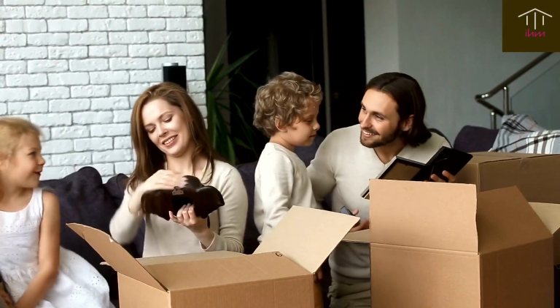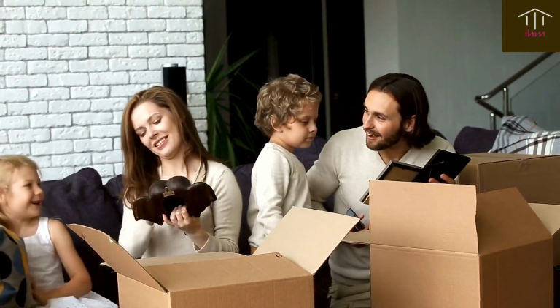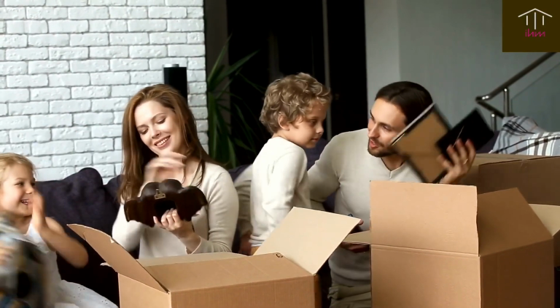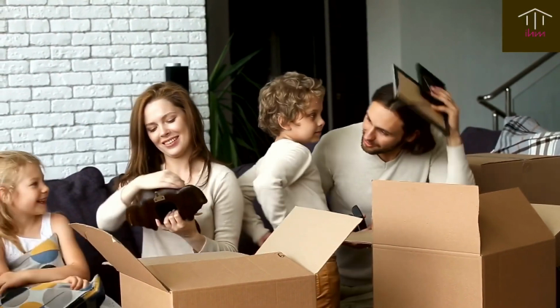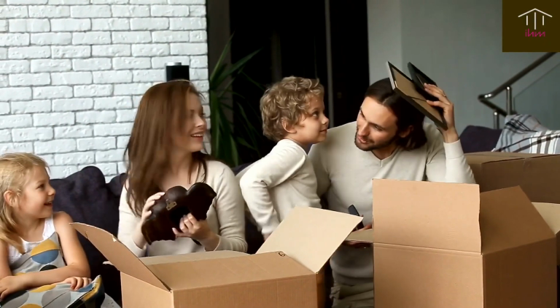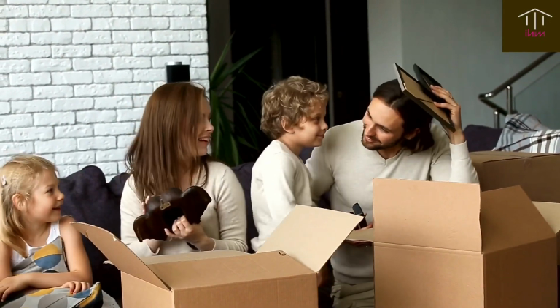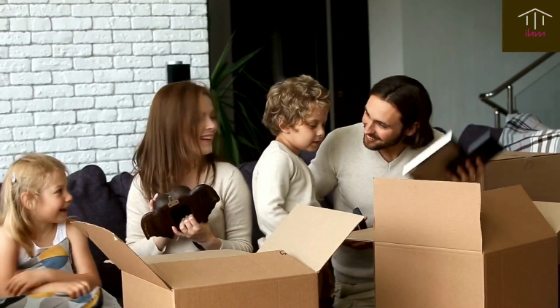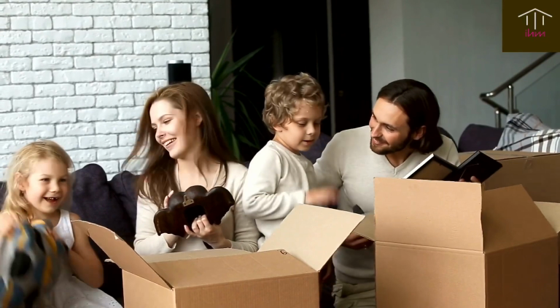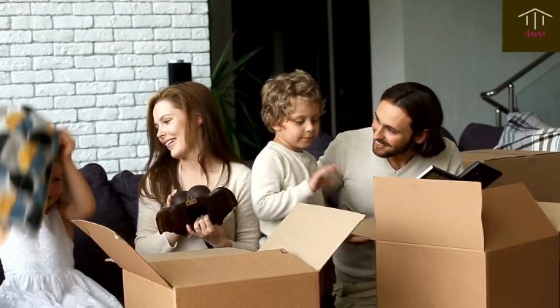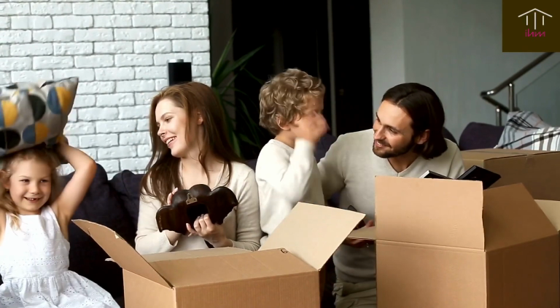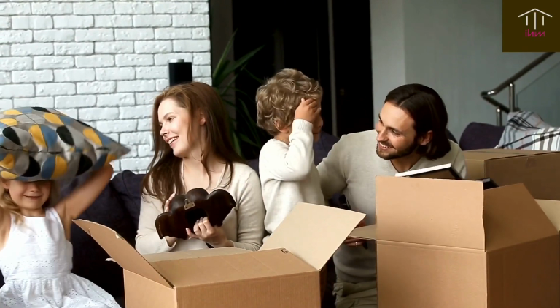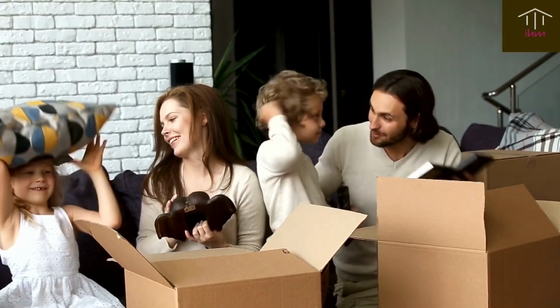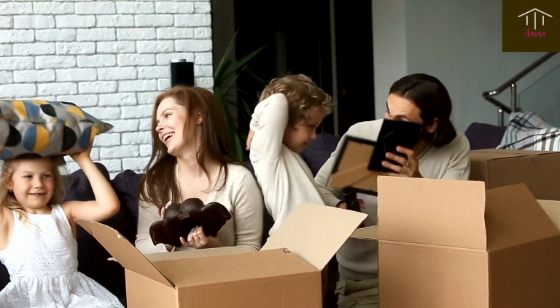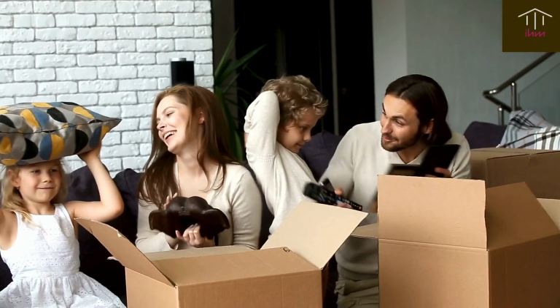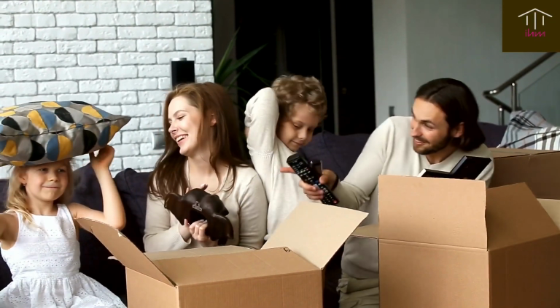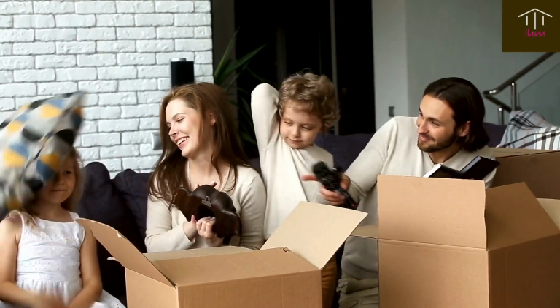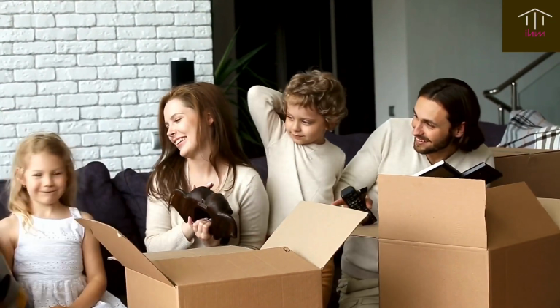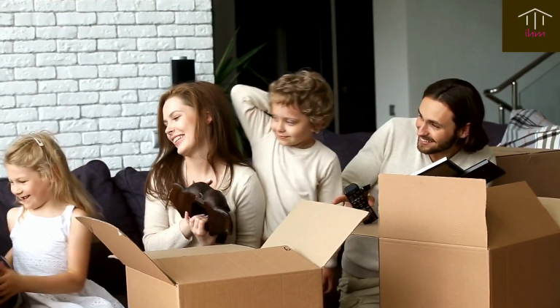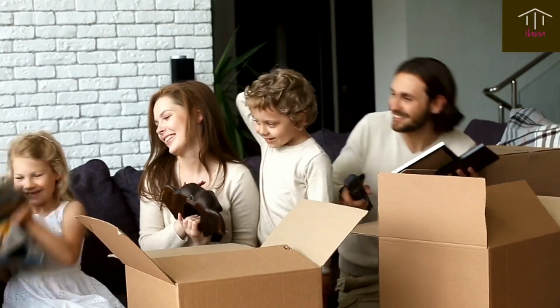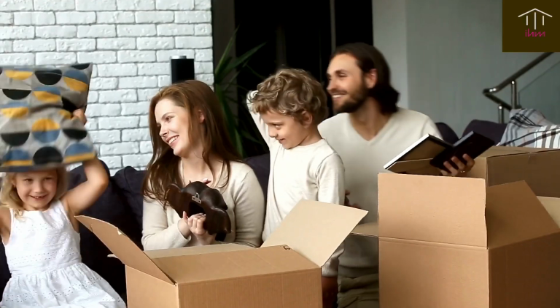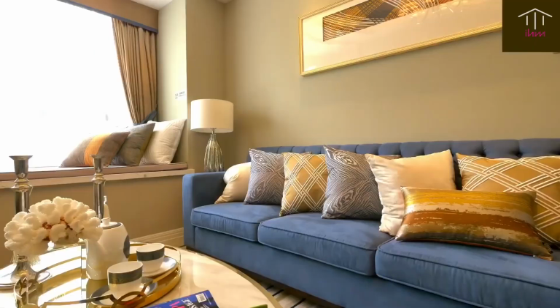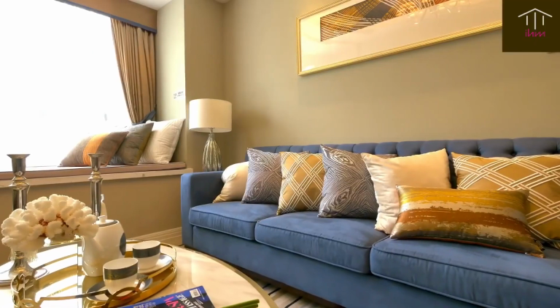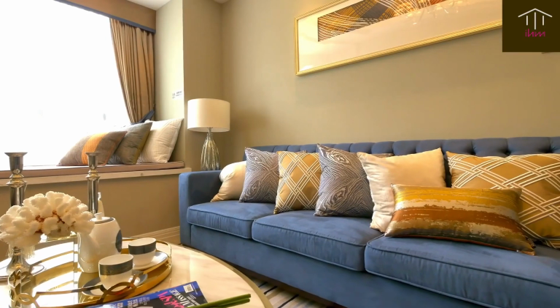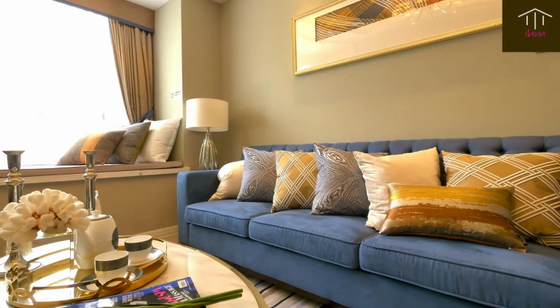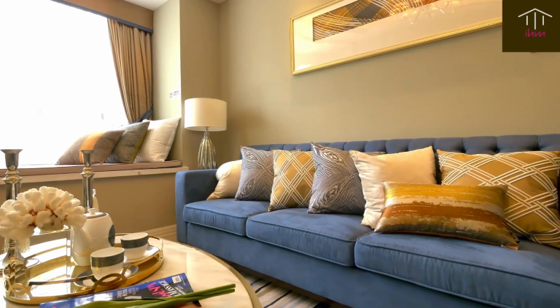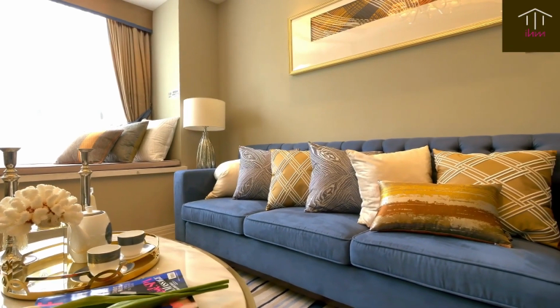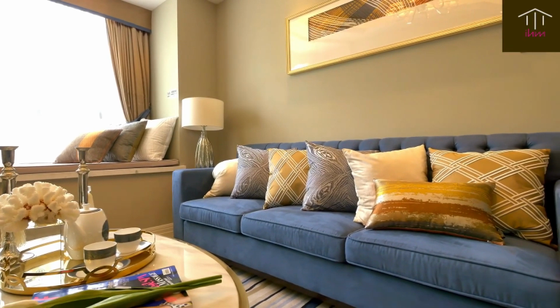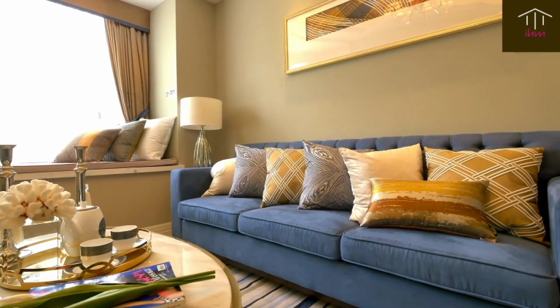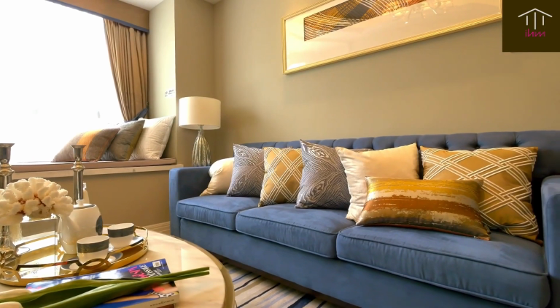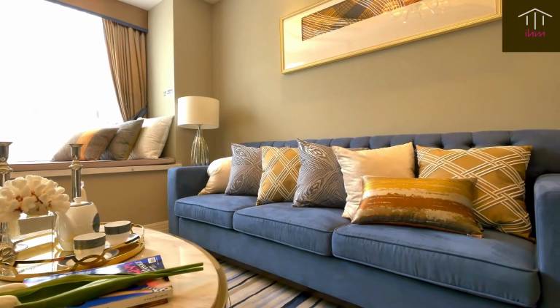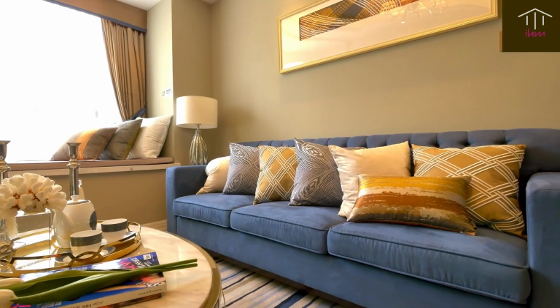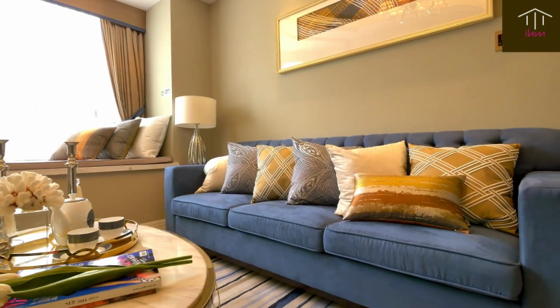The key to staging your home while living in it is to declutter and depersonalize. Start by packing away personal items such as family photos and knickknacks. This will help potential buyers envision themselves living in the space.